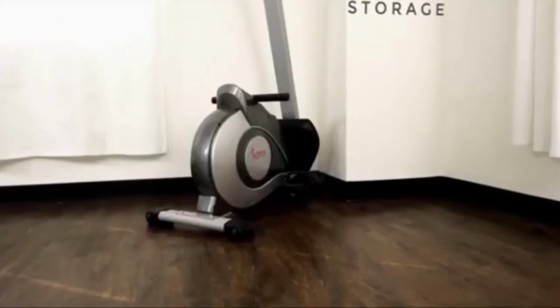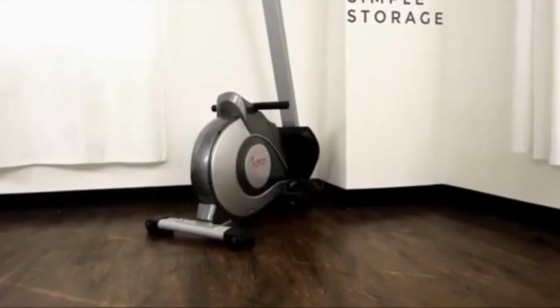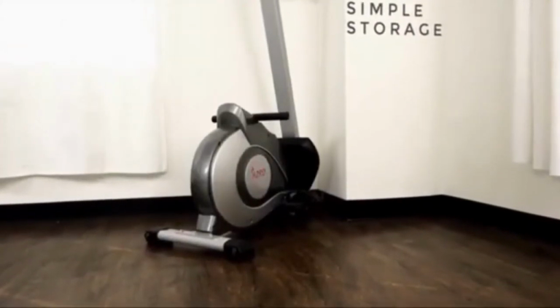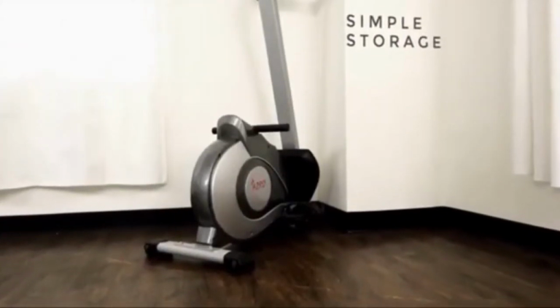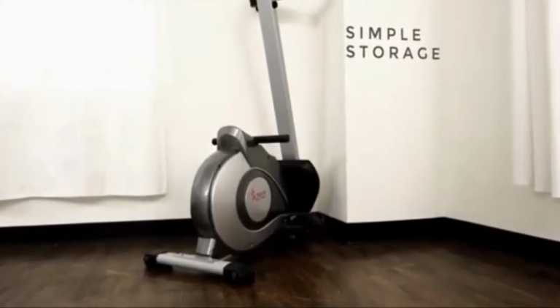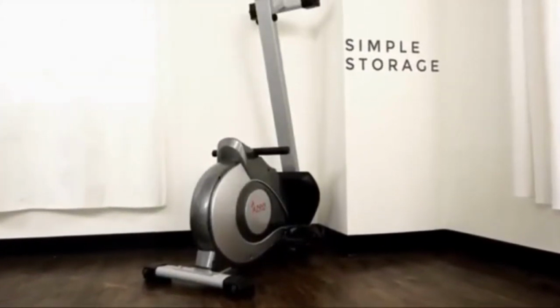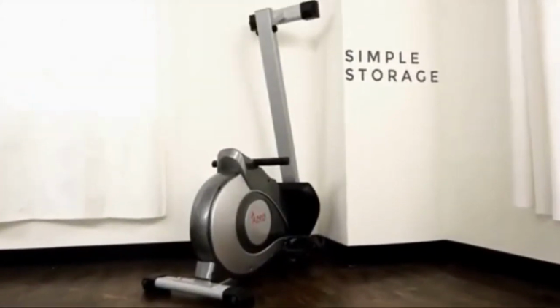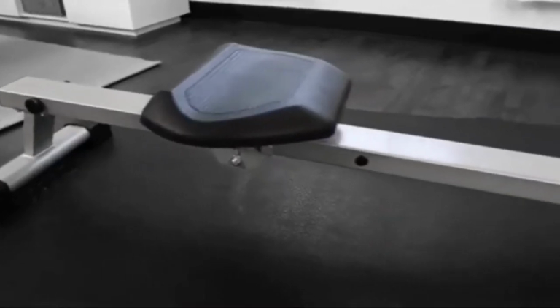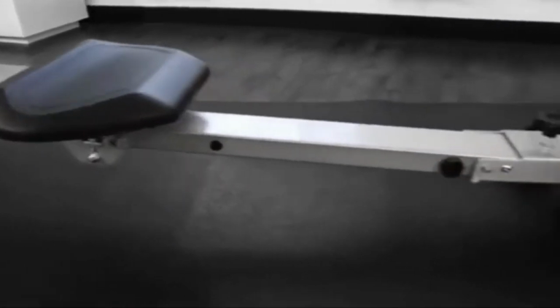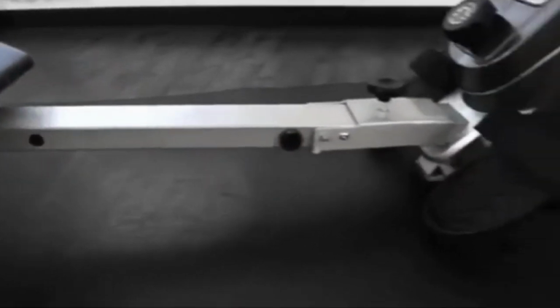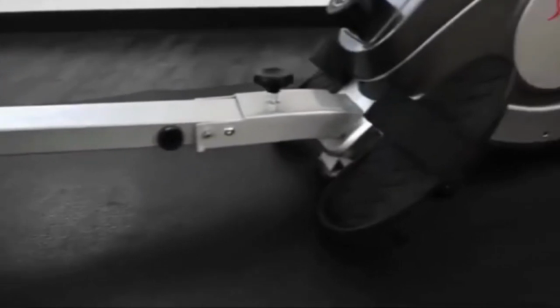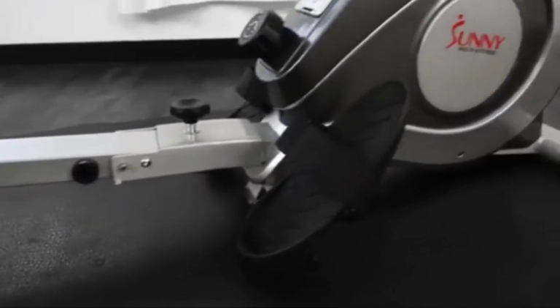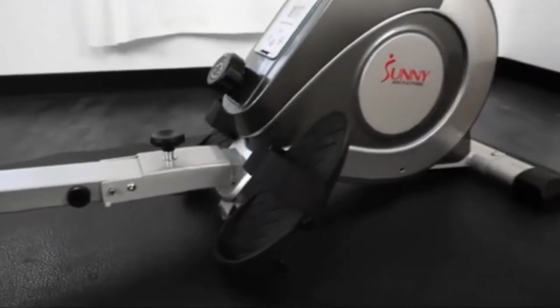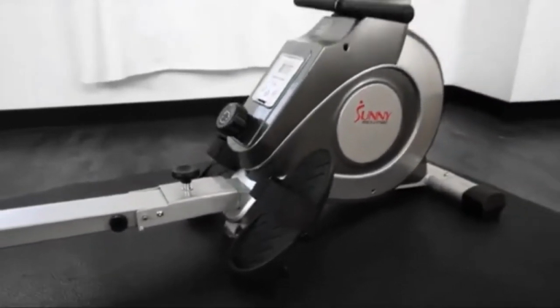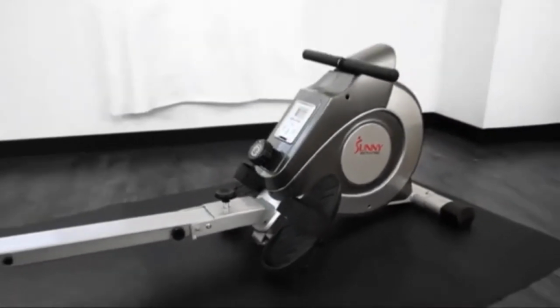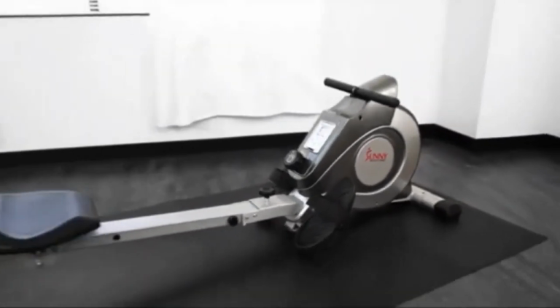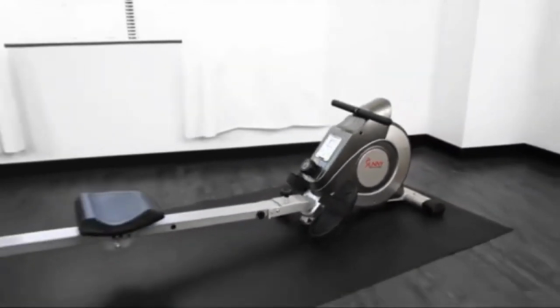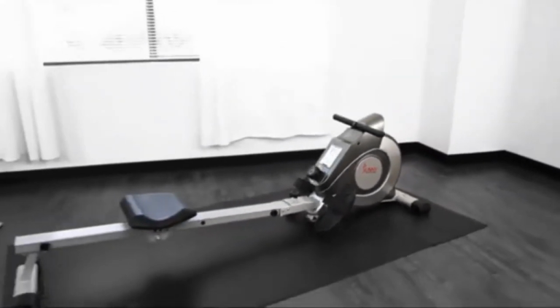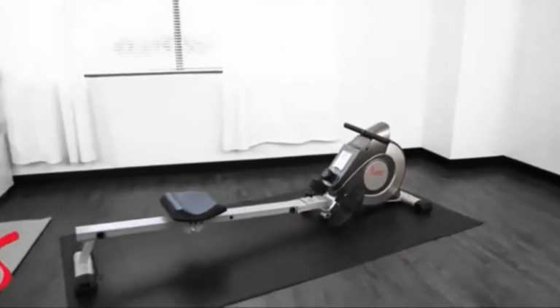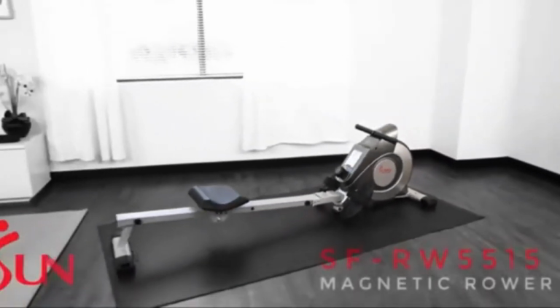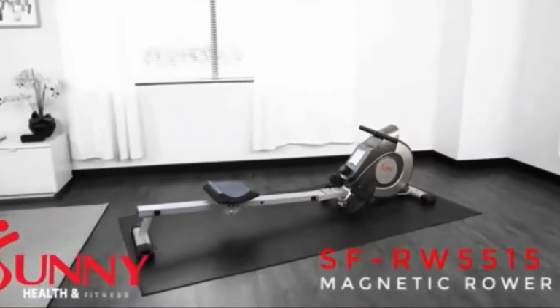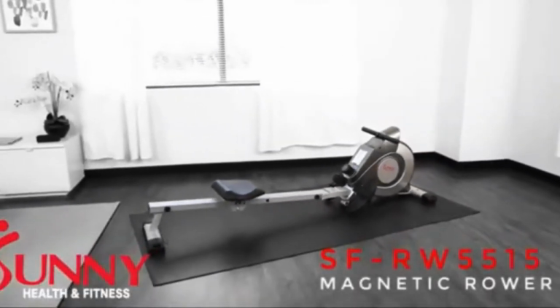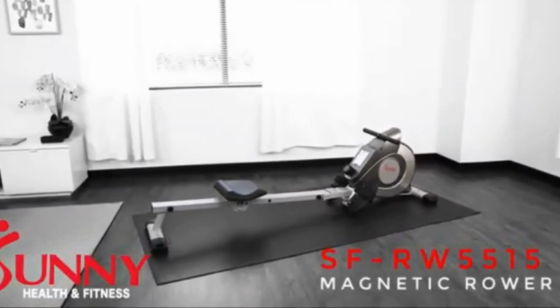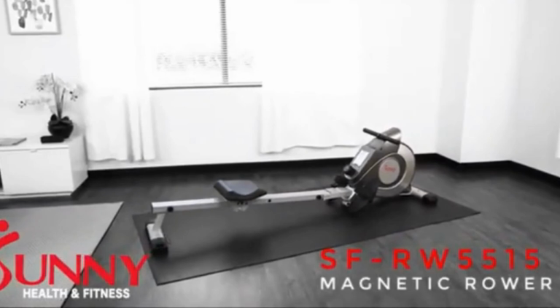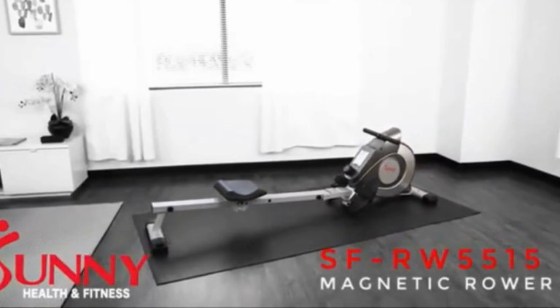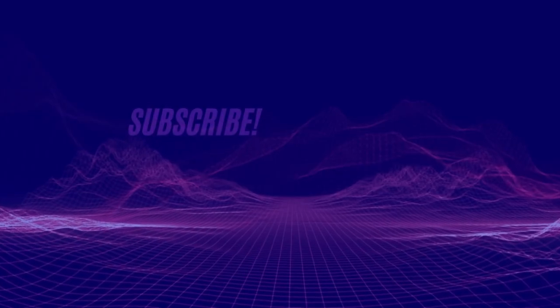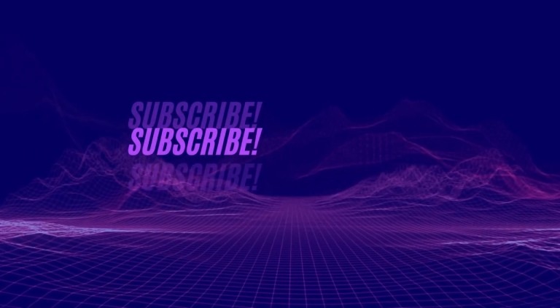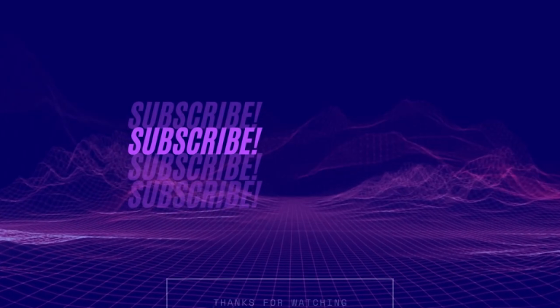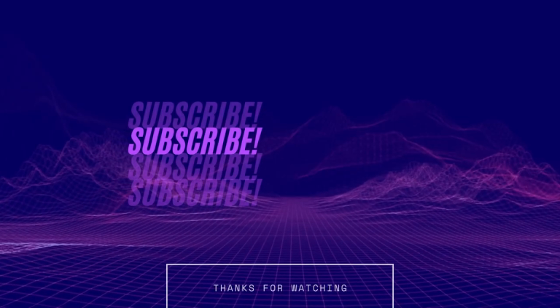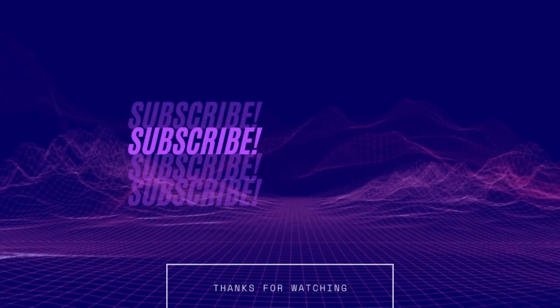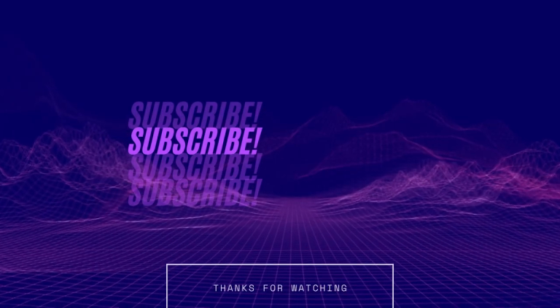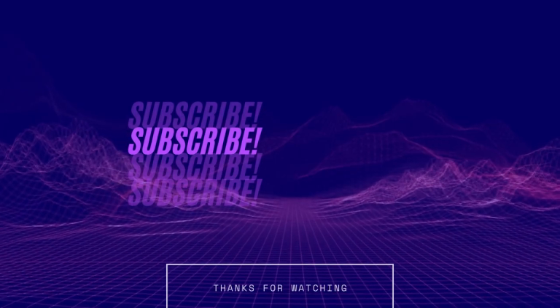Storage is simple with the foldable design and integrated transportation wheels. Once you start, you won't stop with the SFRW5515 Magnetic Rowing Machine.